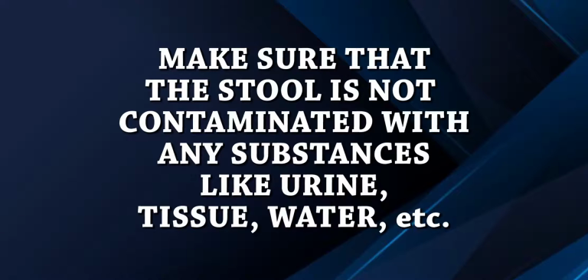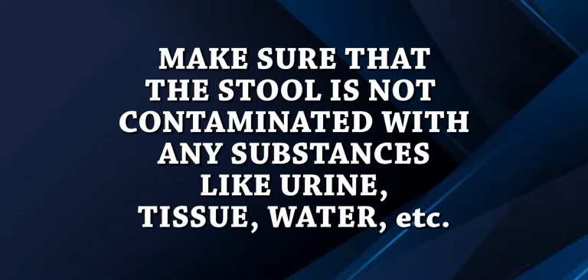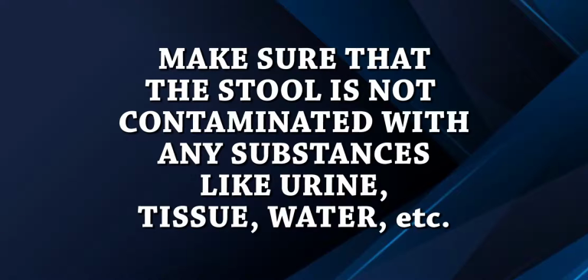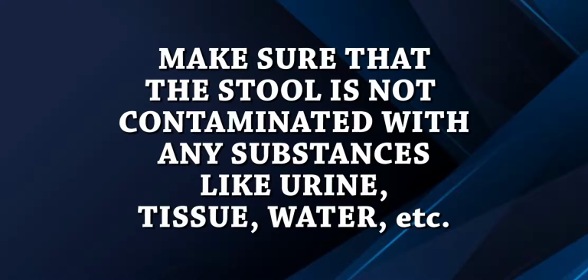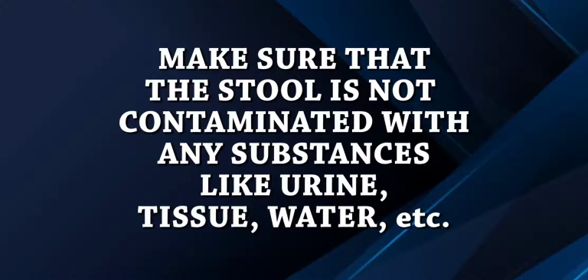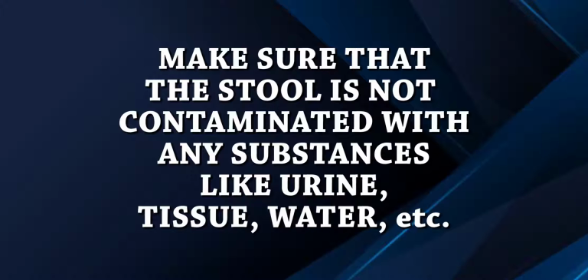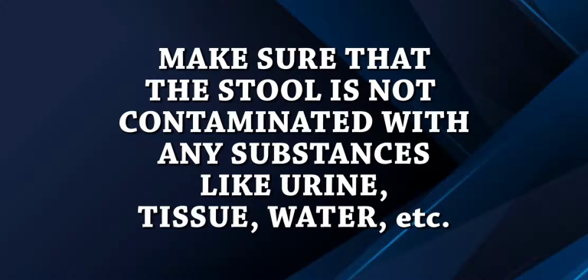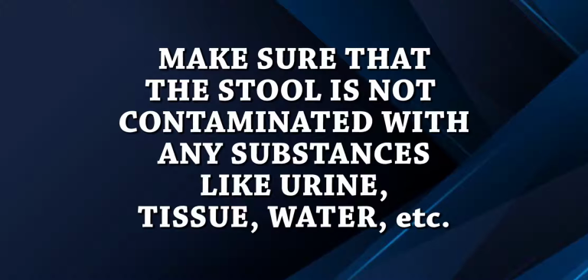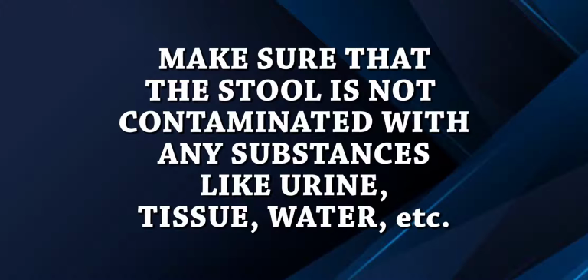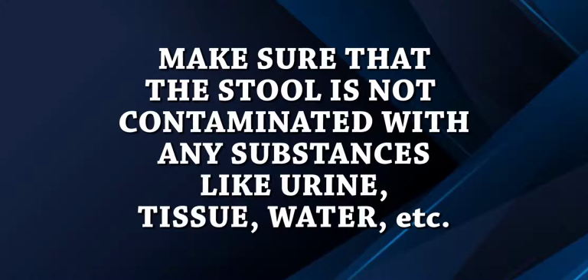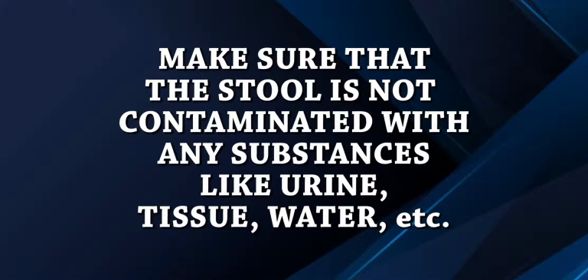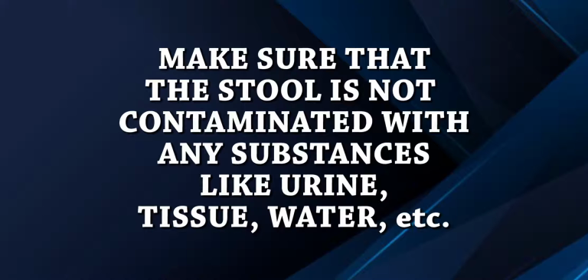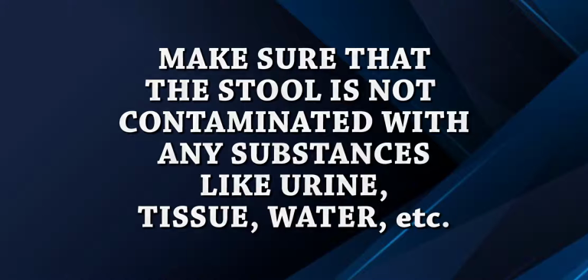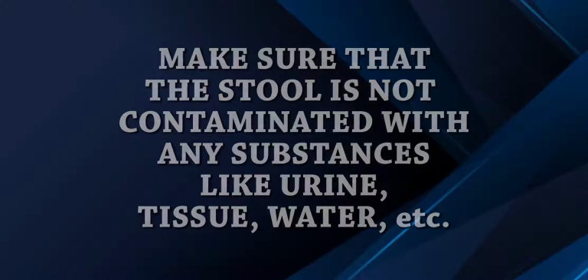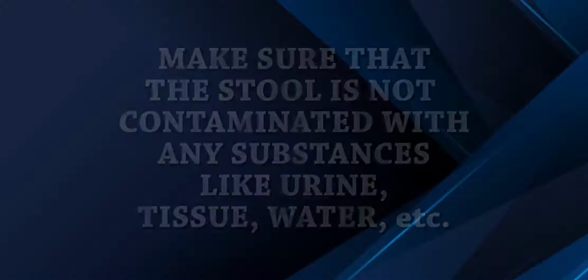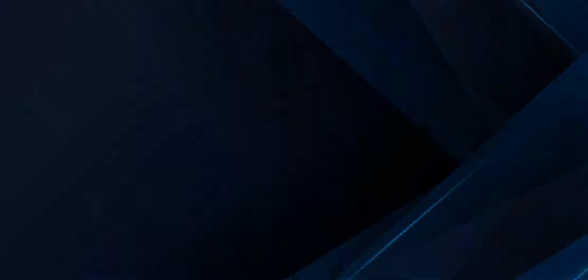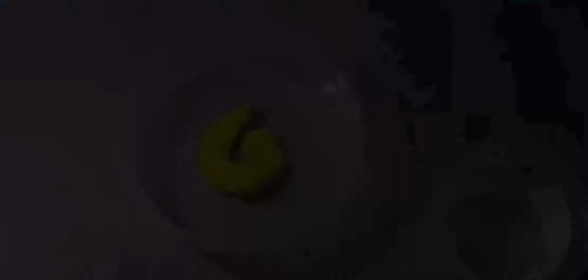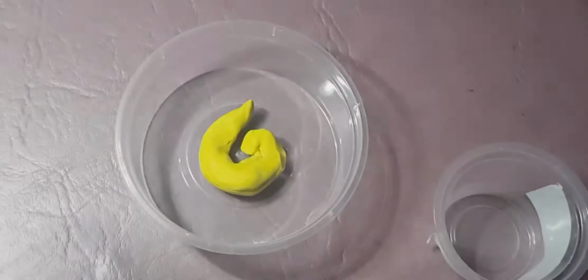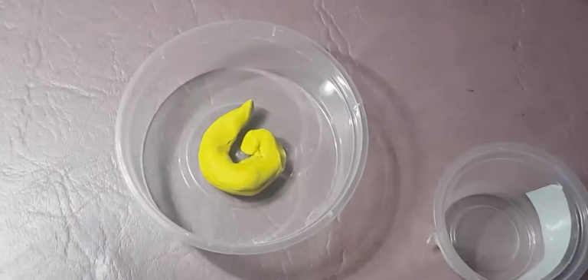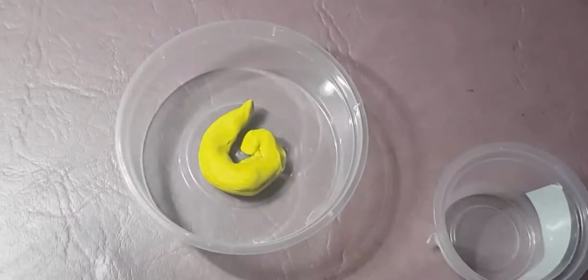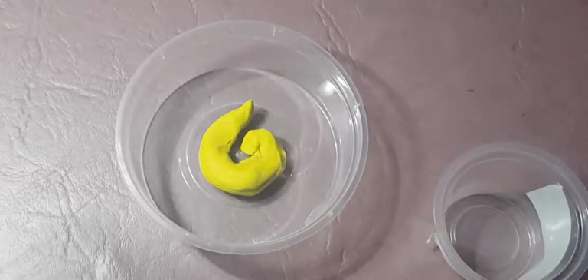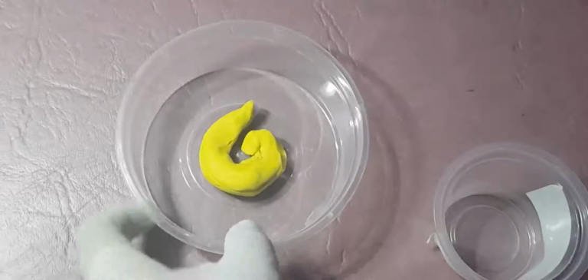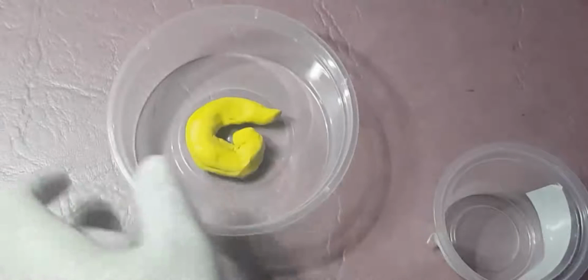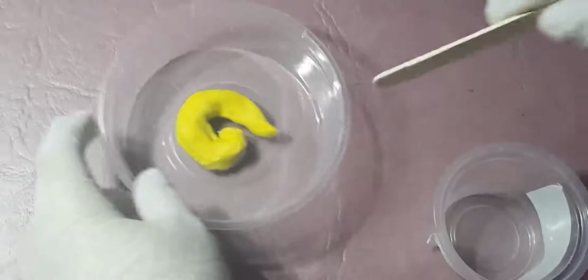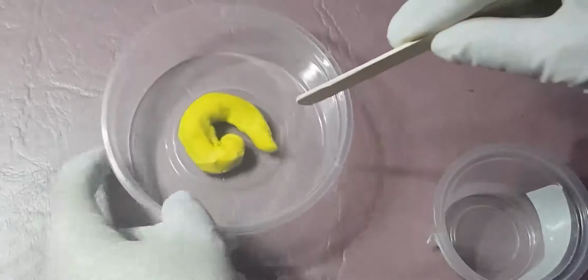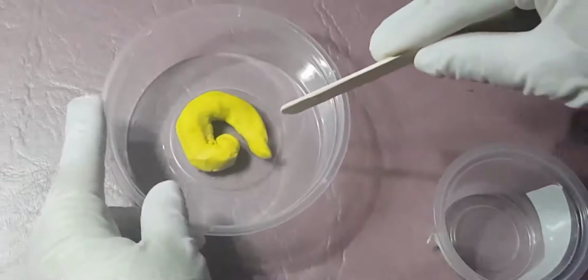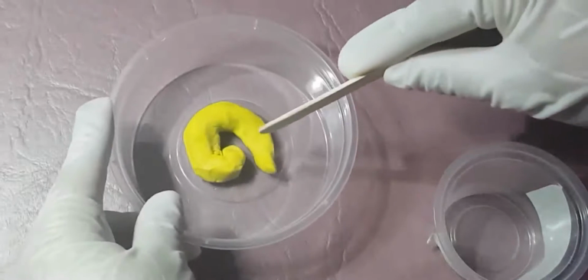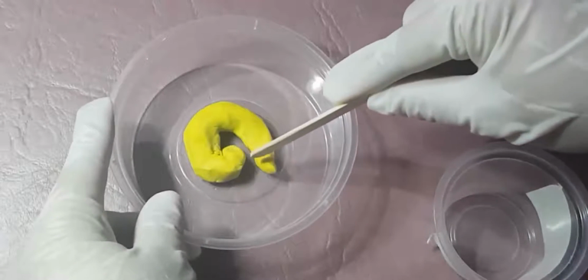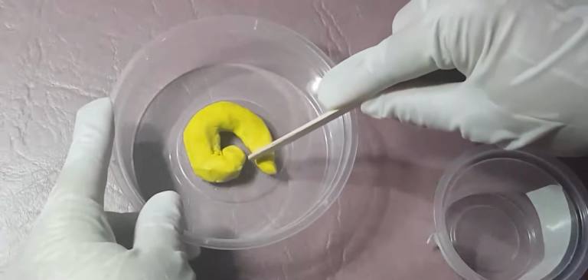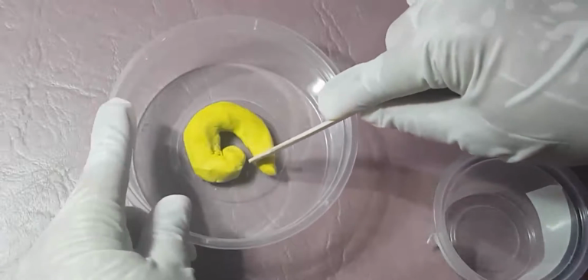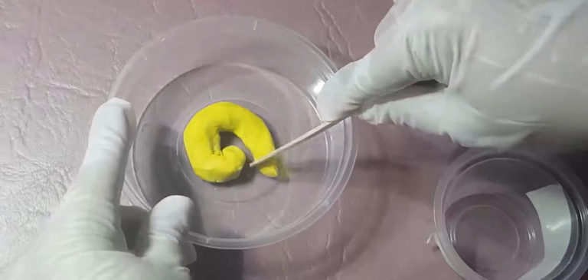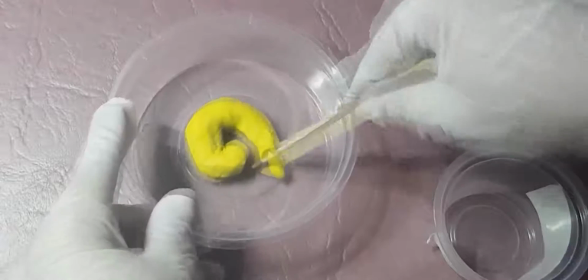After defecating, assist the patient with perineal care if needed. Scrape stool and take about a pinch of the patient's stool and put it in the container.